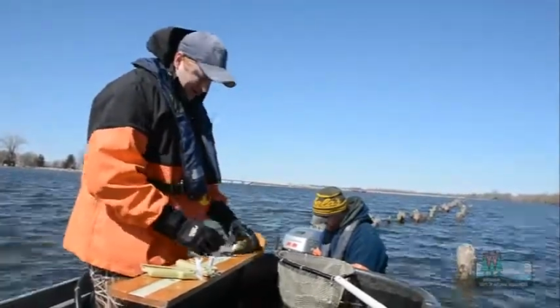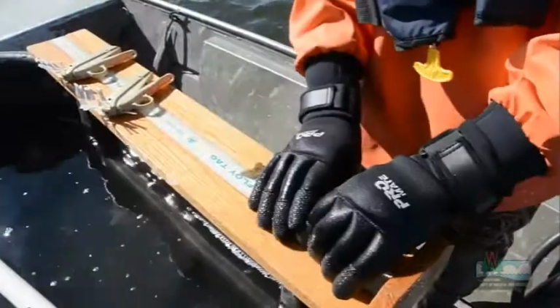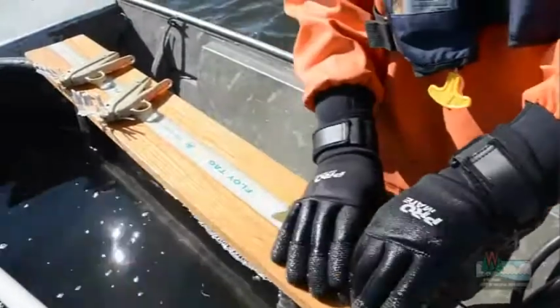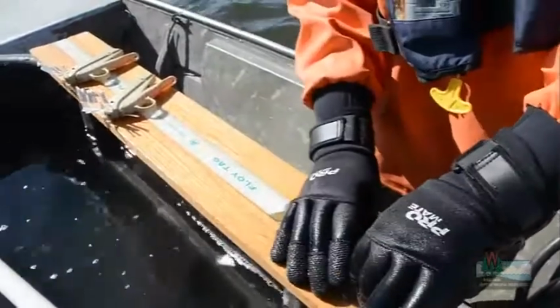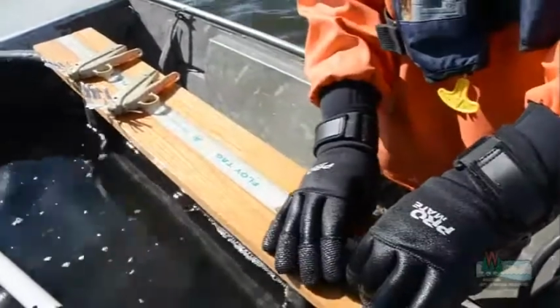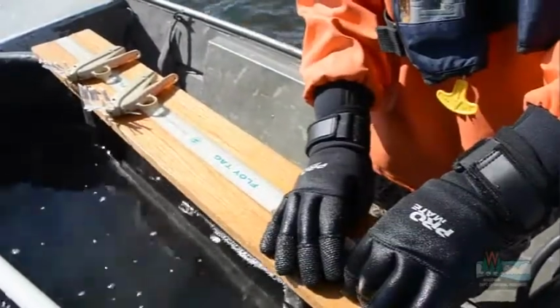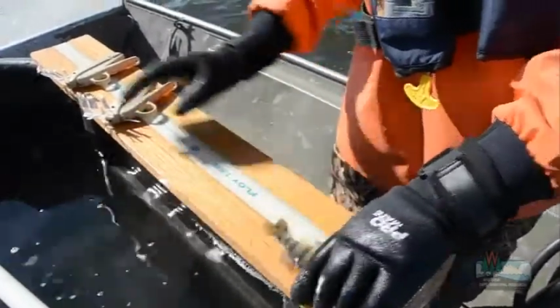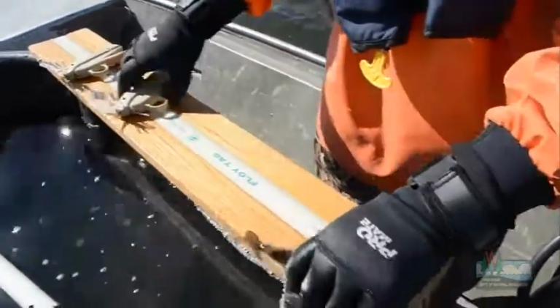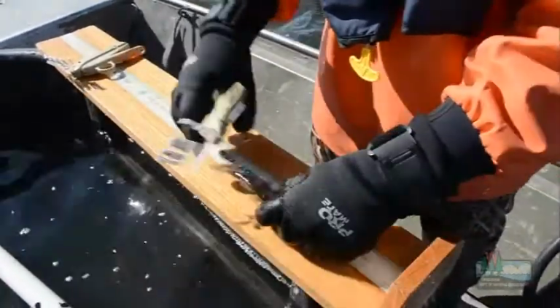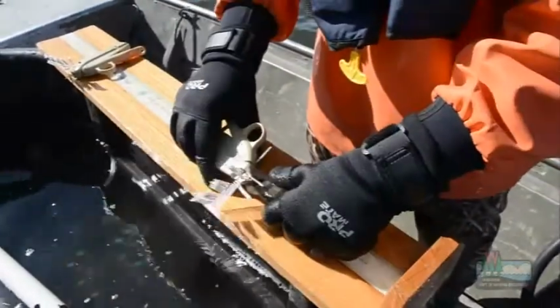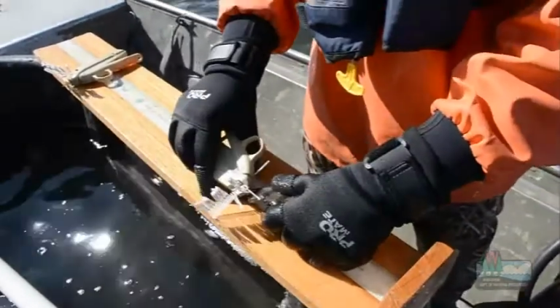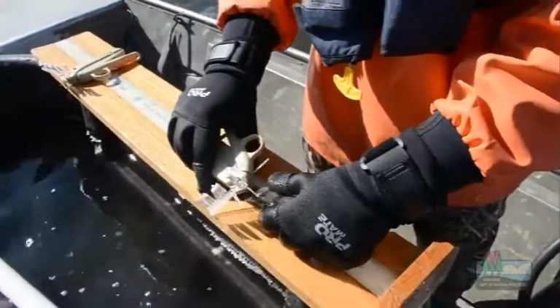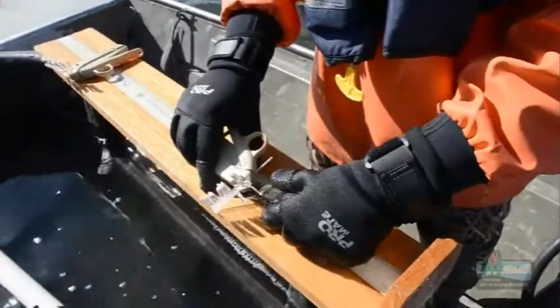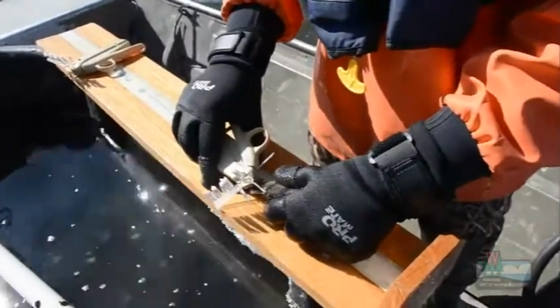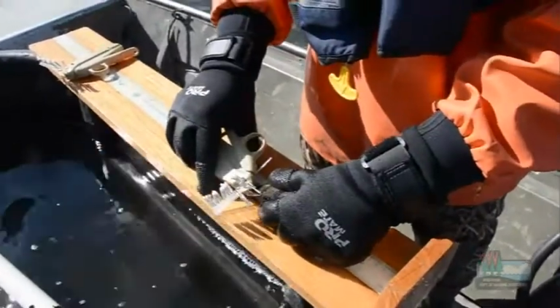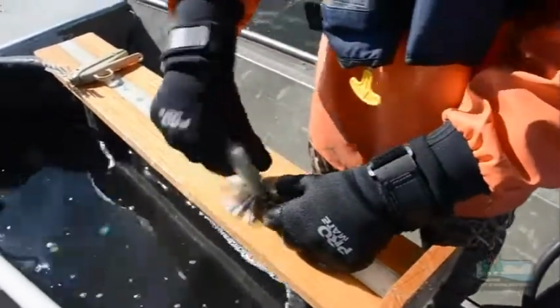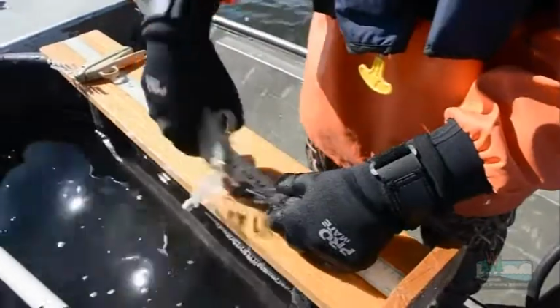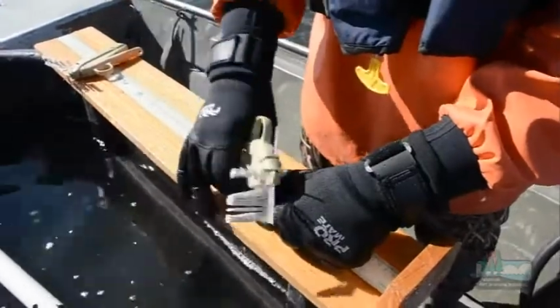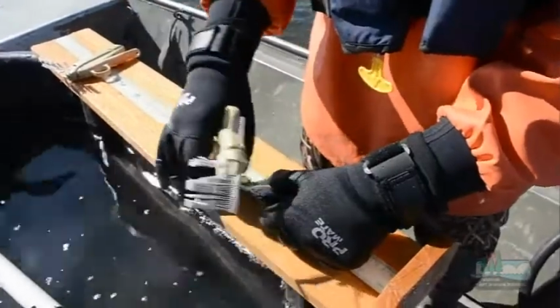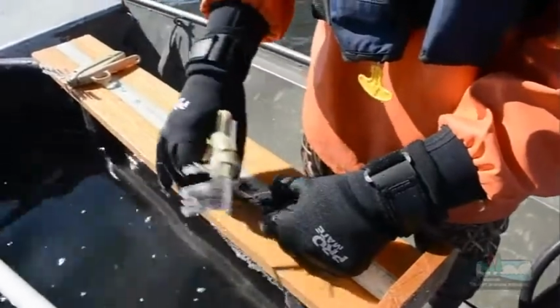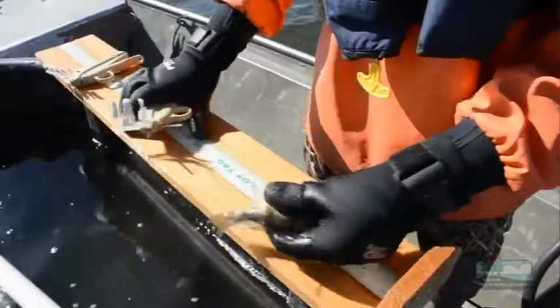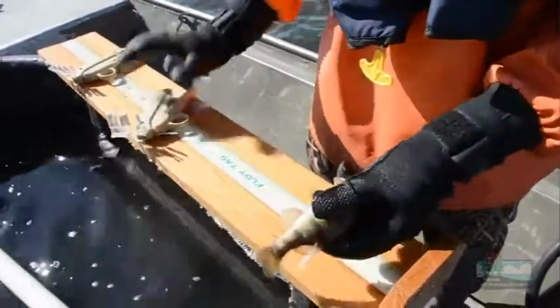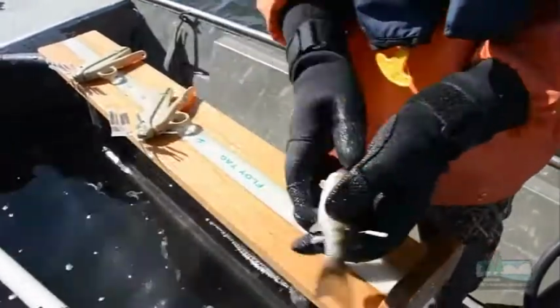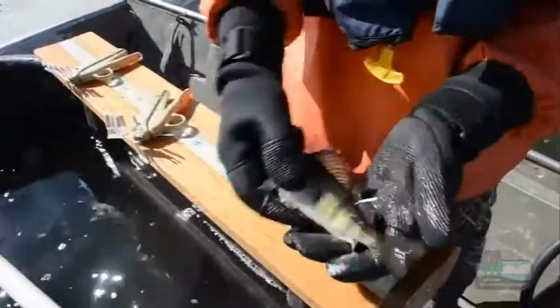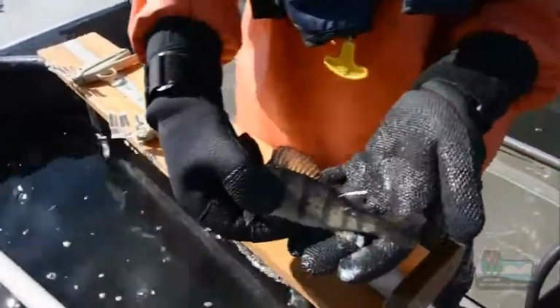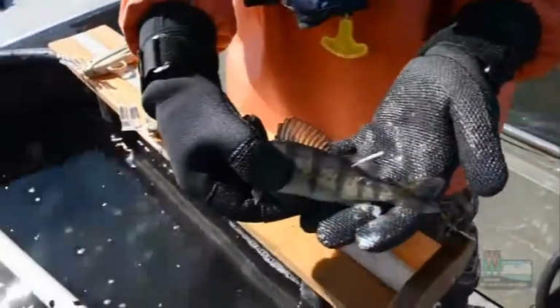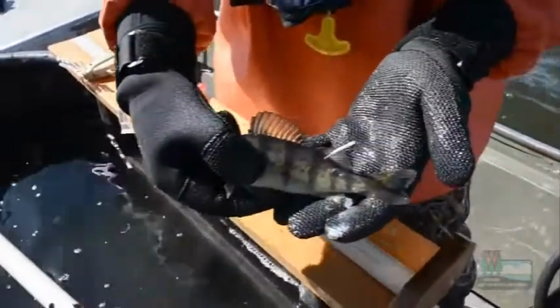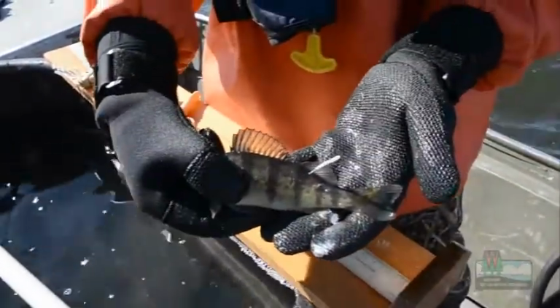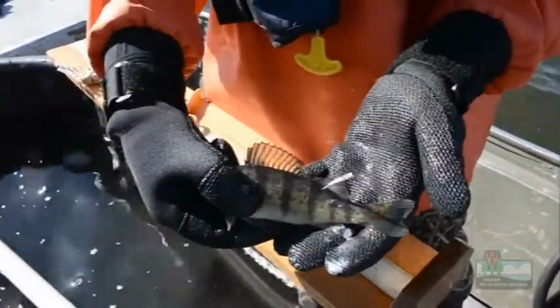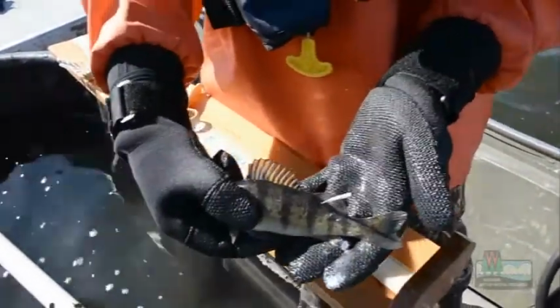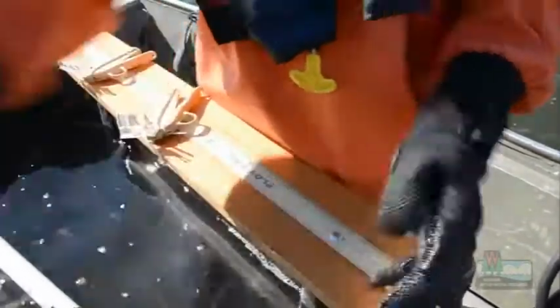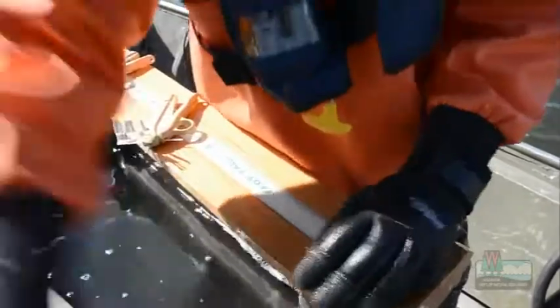The last thing we'll do is insert an anchor tag into the second dorsal fin of the fish. This fish has tag number 0092.